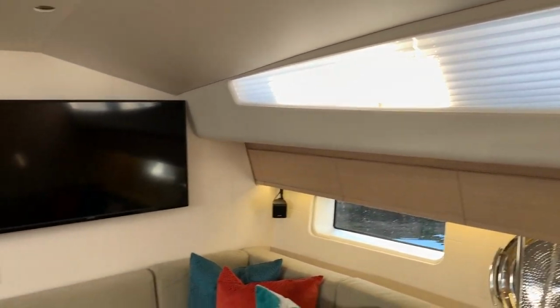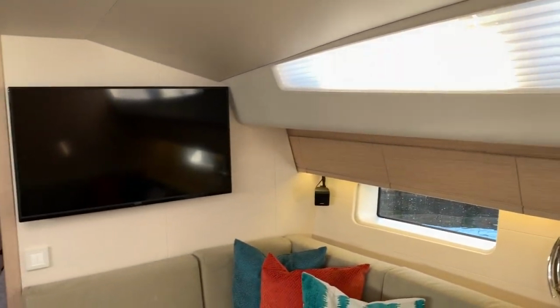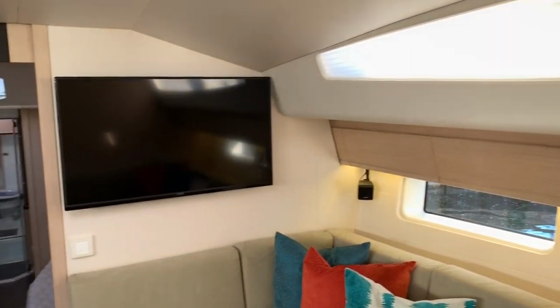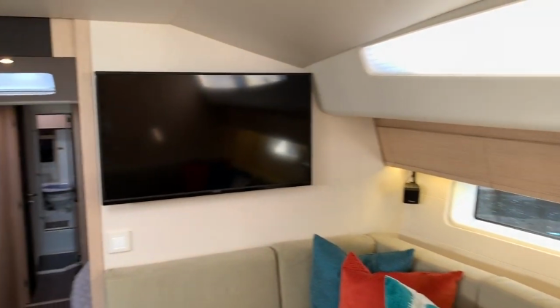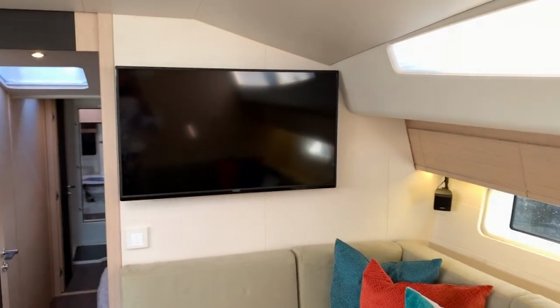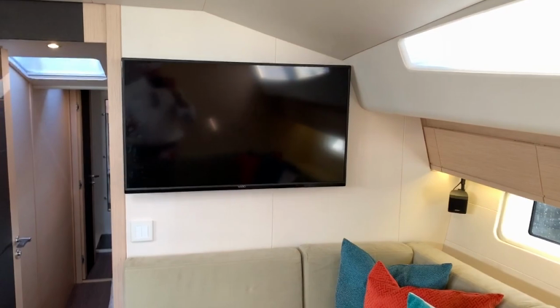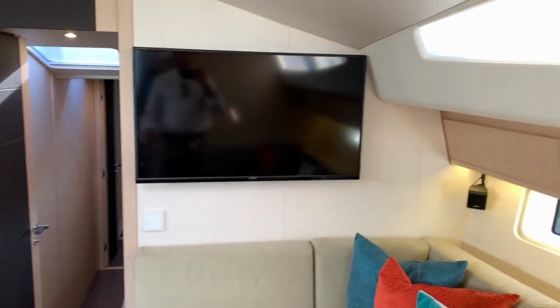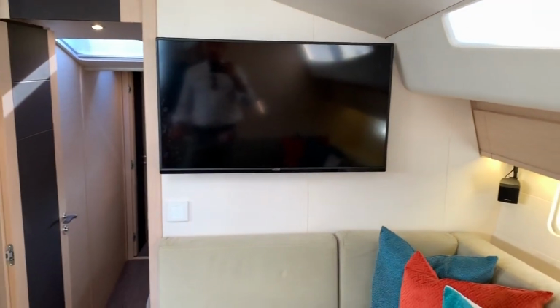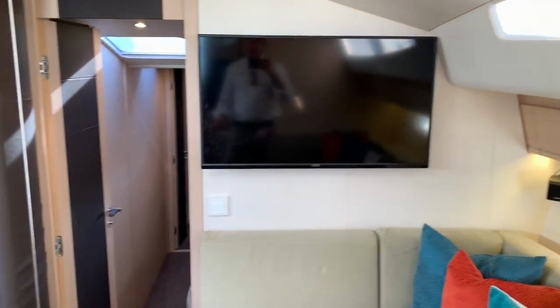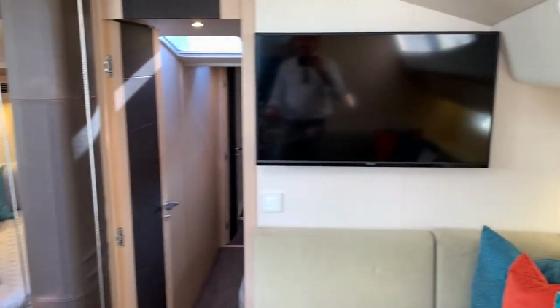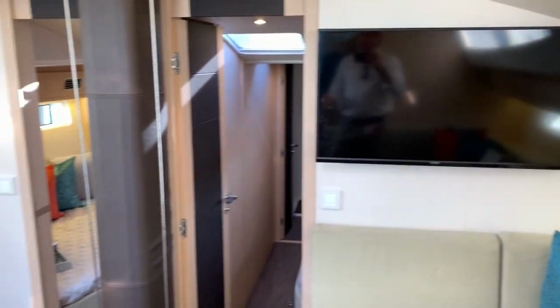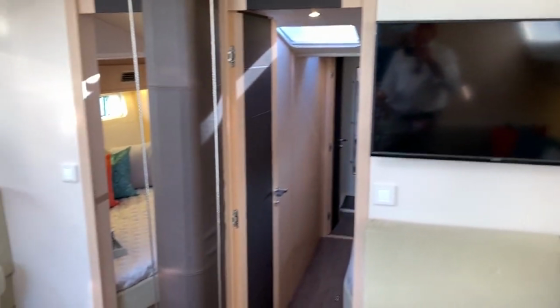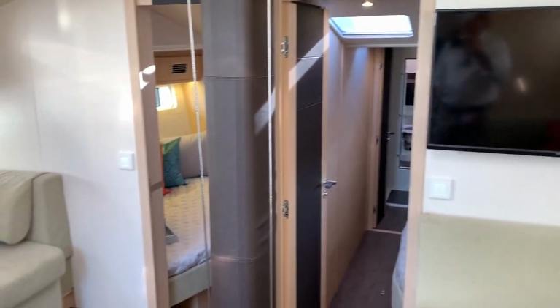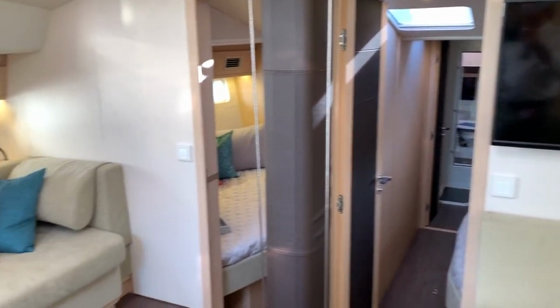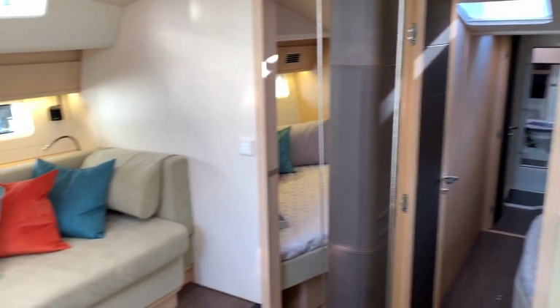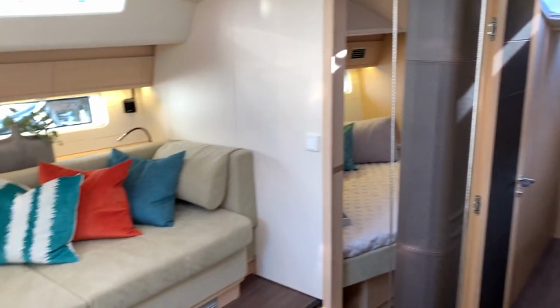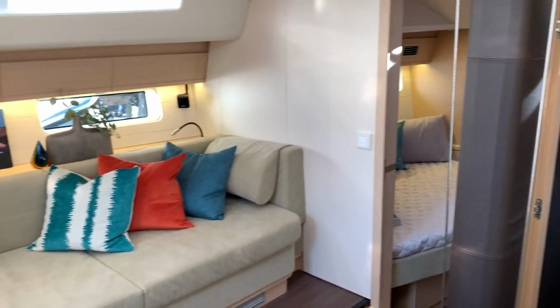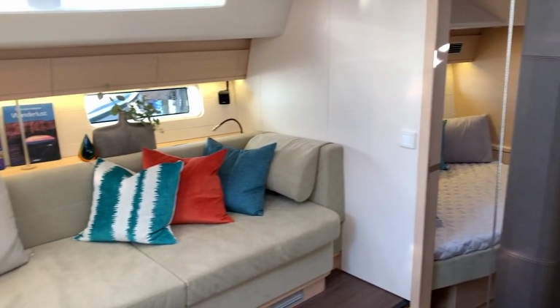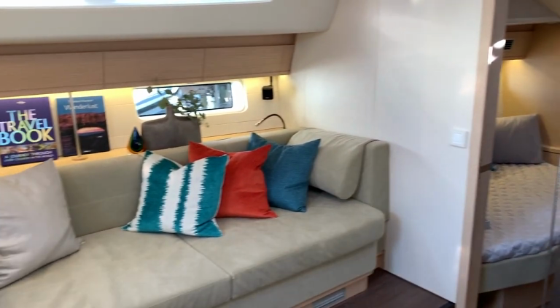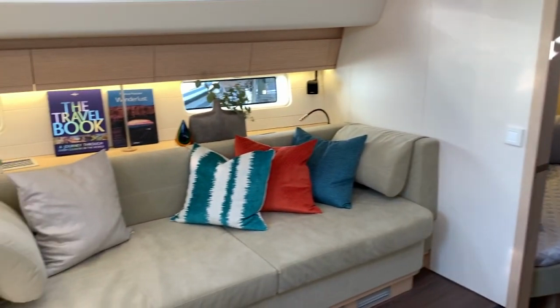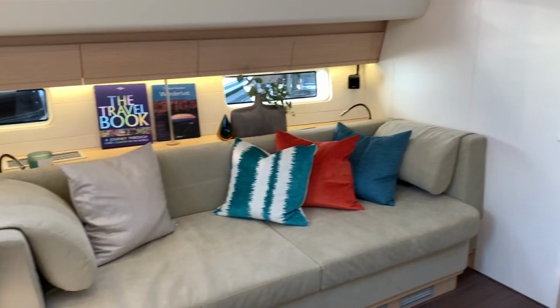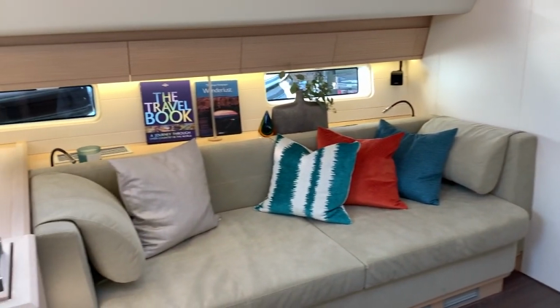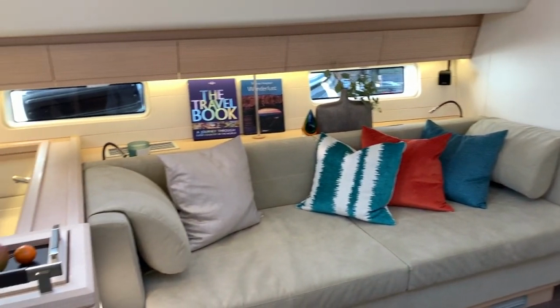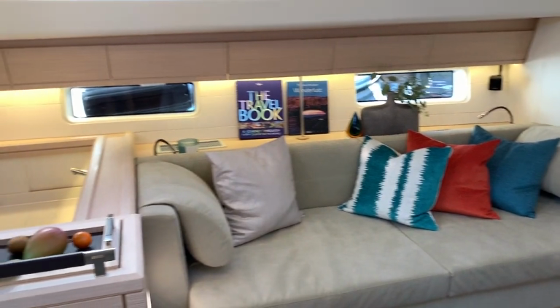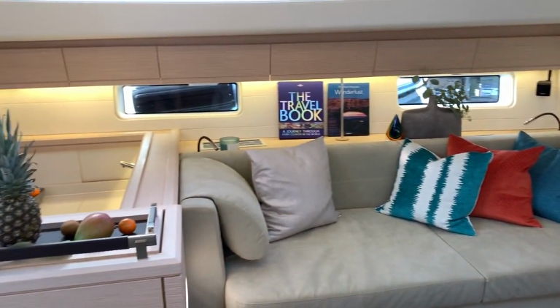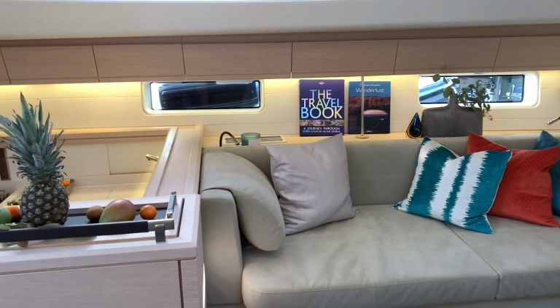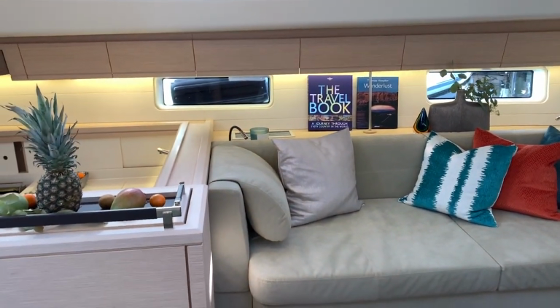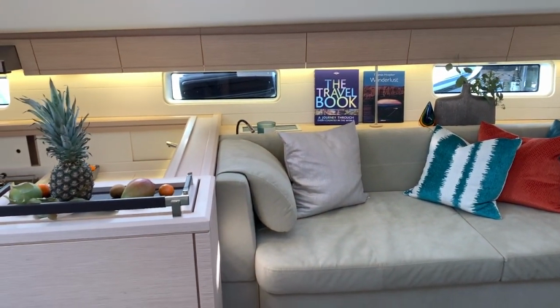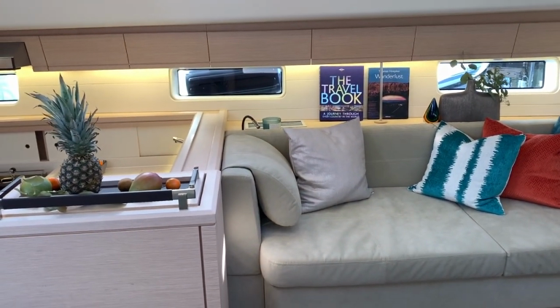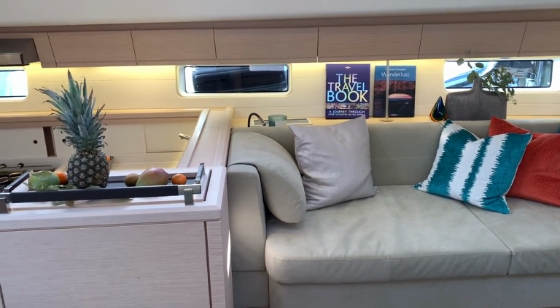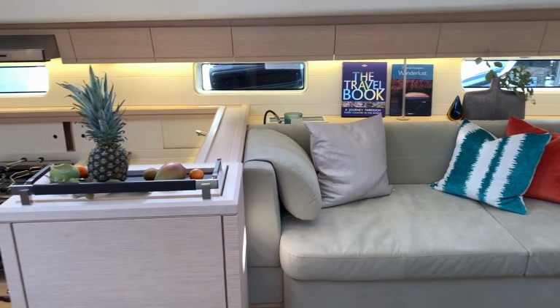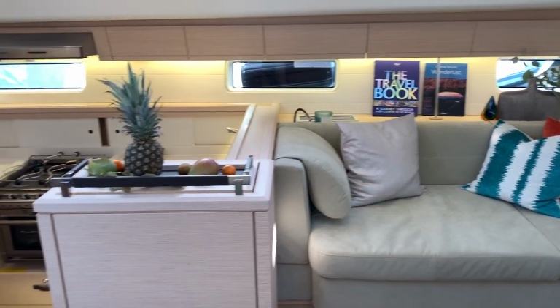The TV is mounted up onto the forward starboard bulkhead, and we have an amazing lounge seating system here off to the port side.